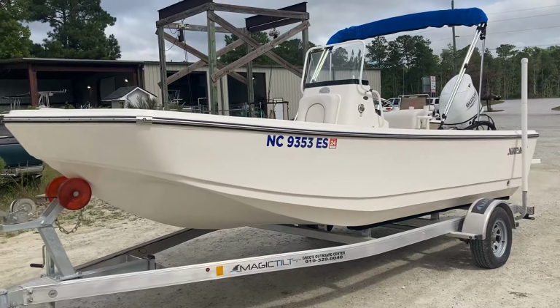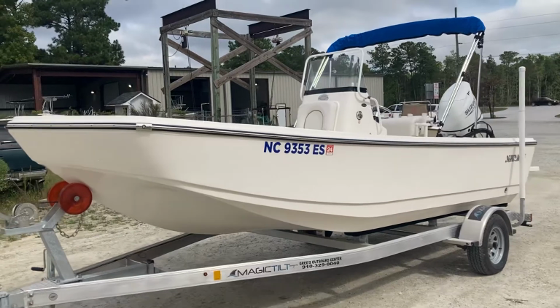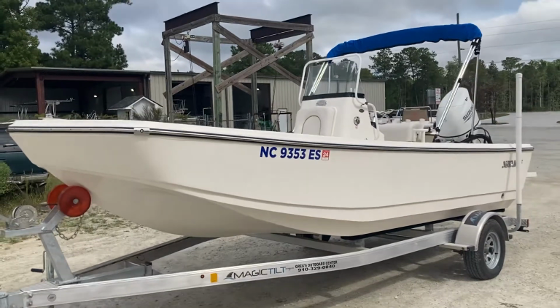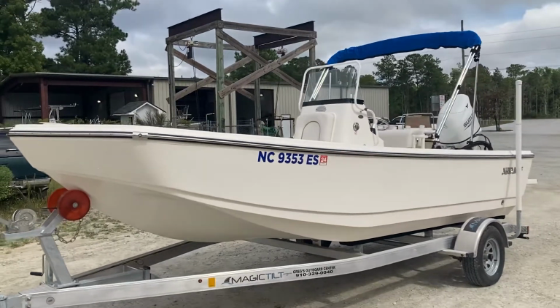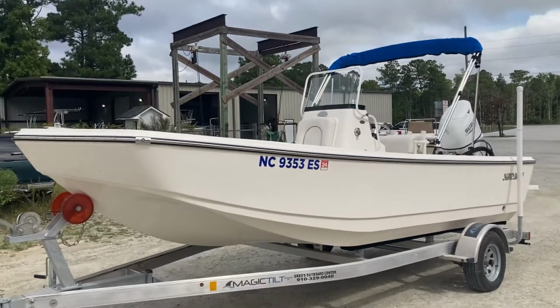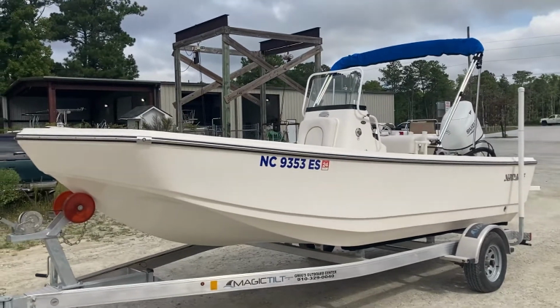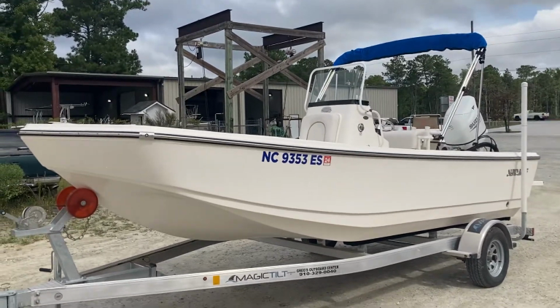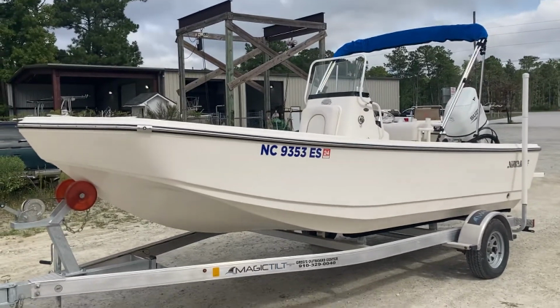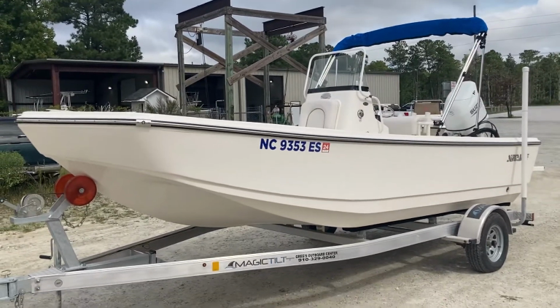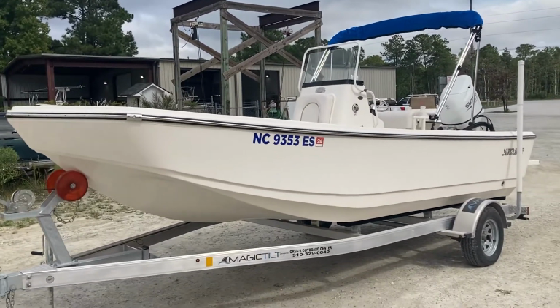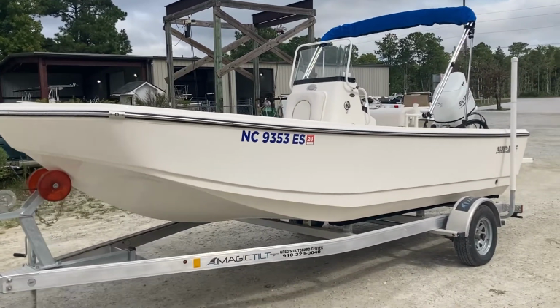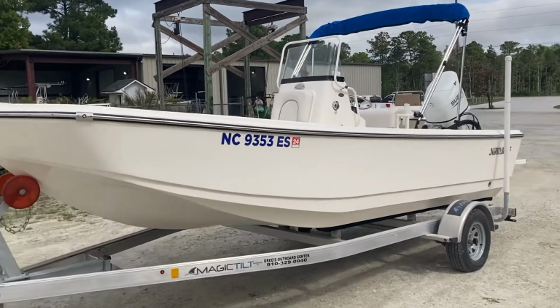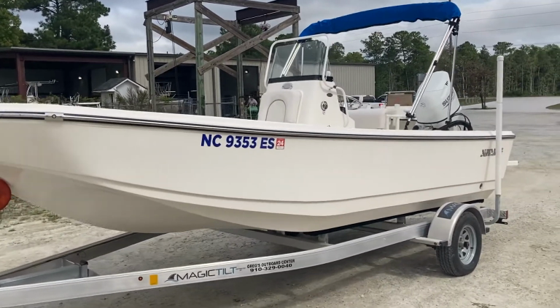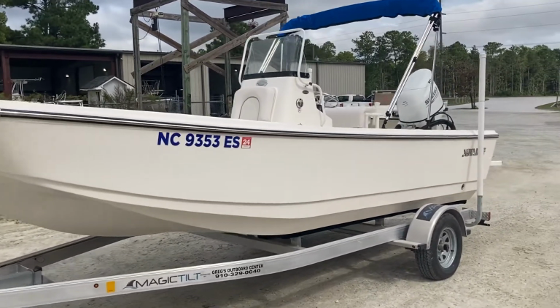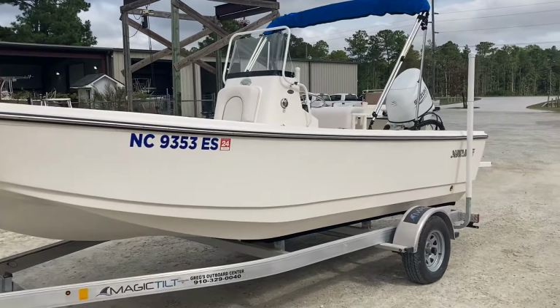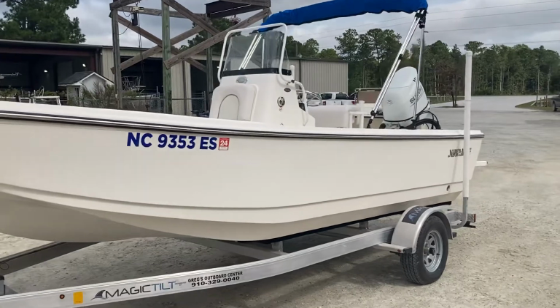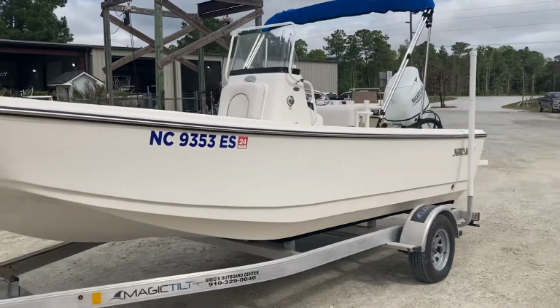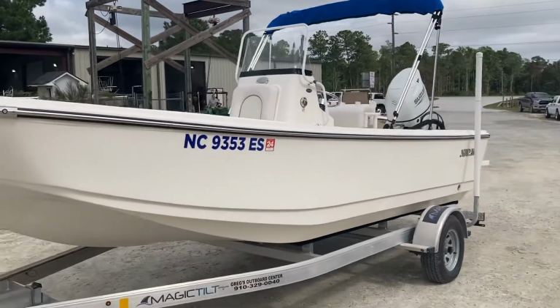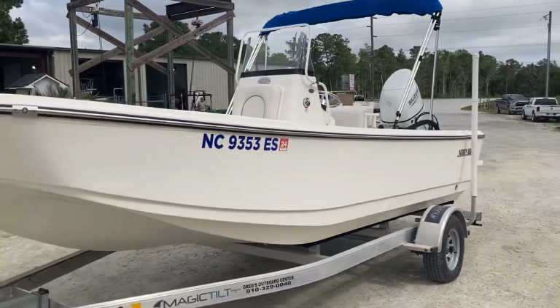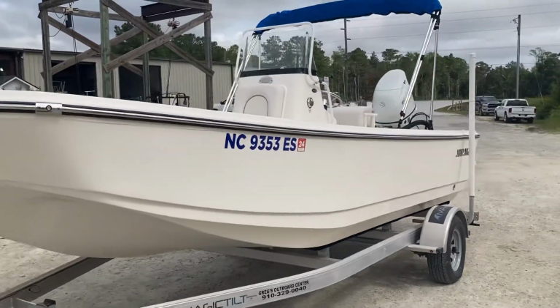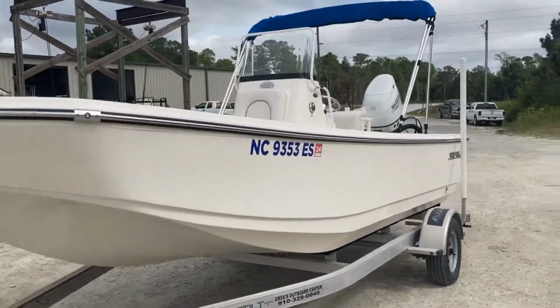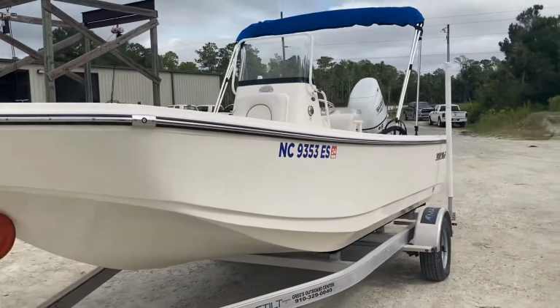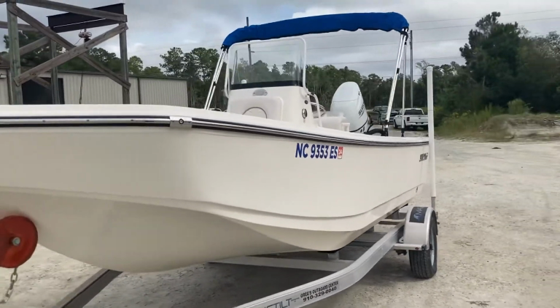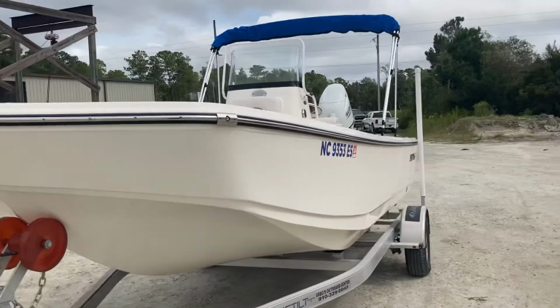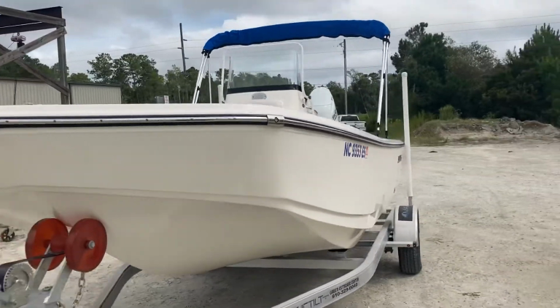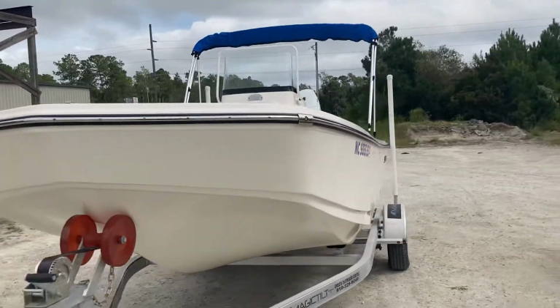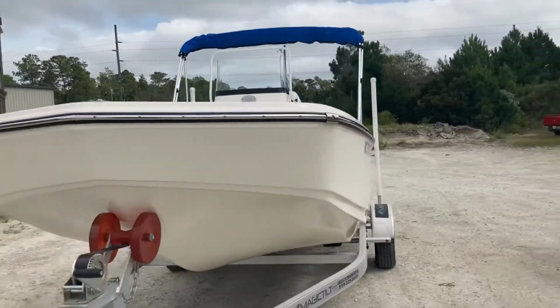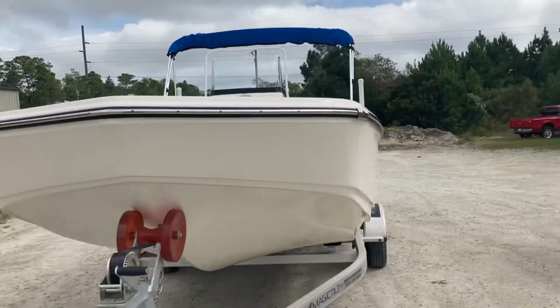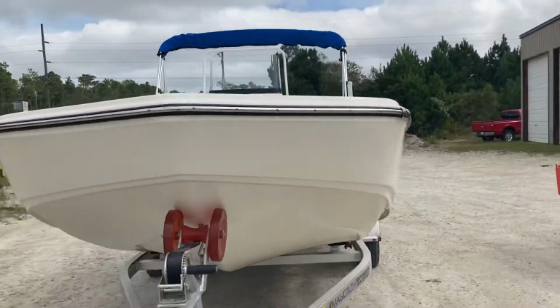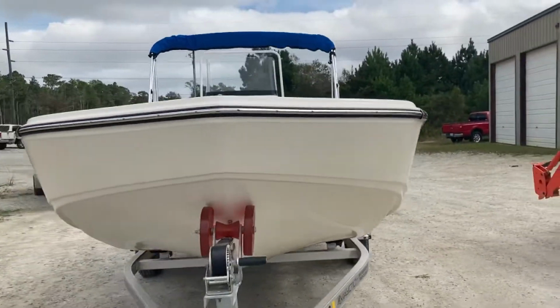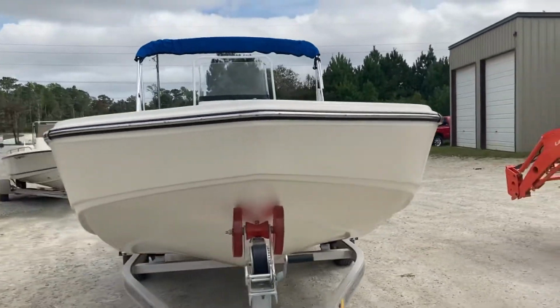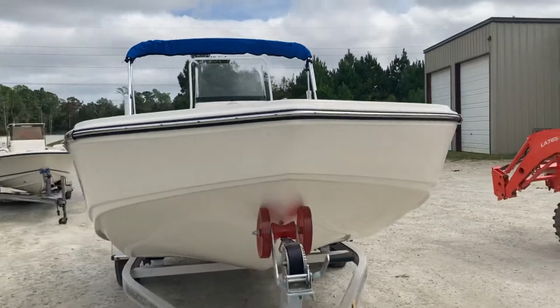Hey everybody, Mike Taffler here at Basslayers at Gregg's Outboard, checking out this 2021 Sundance. It's got less than 30 hours.